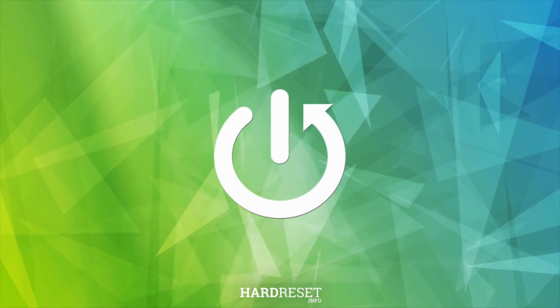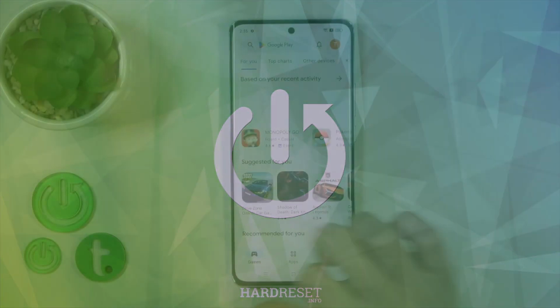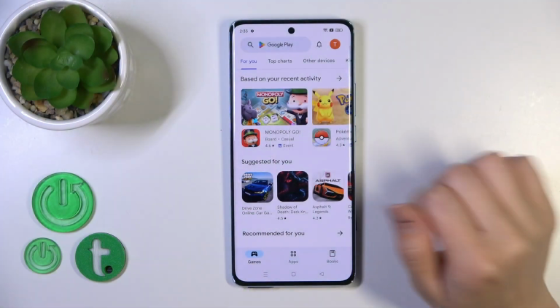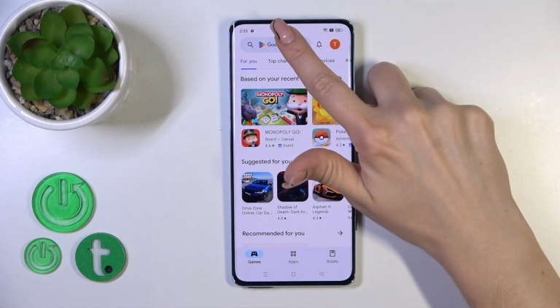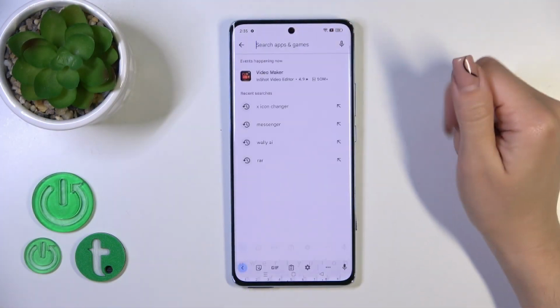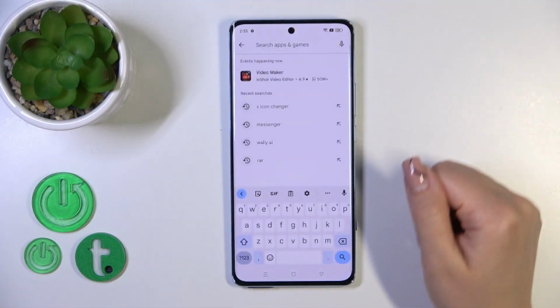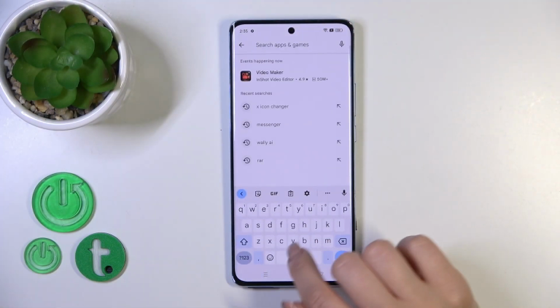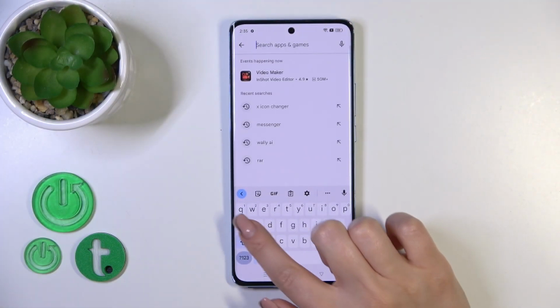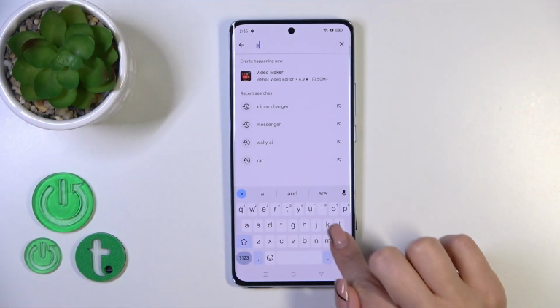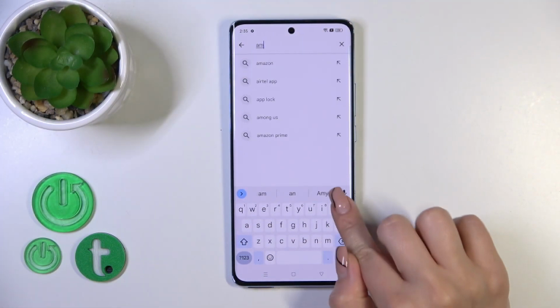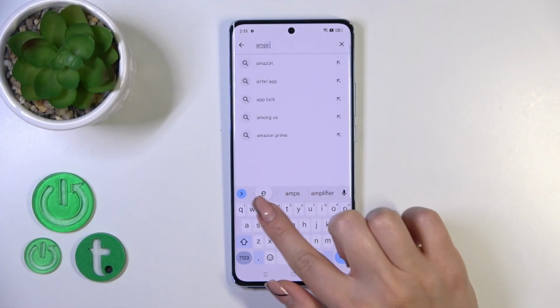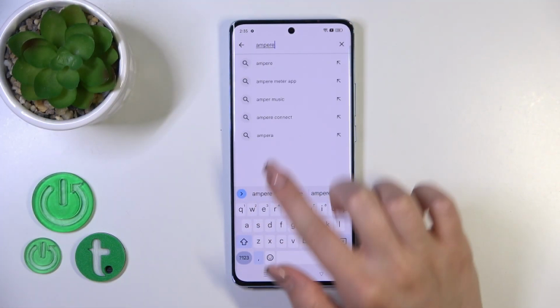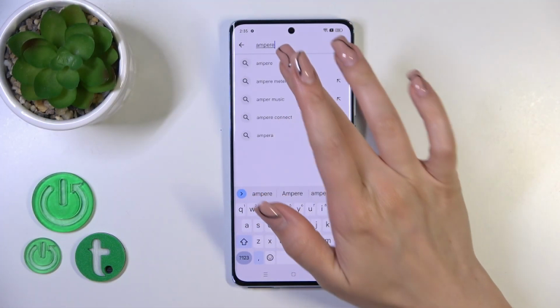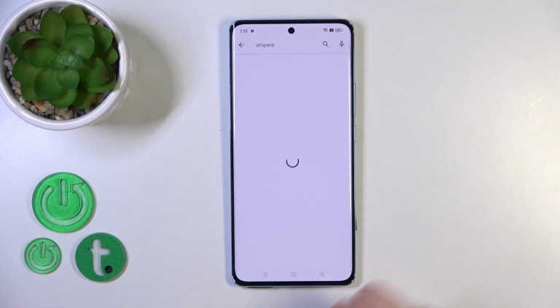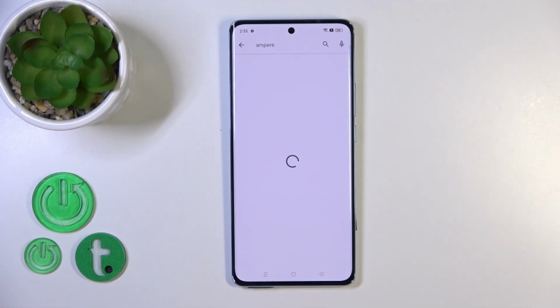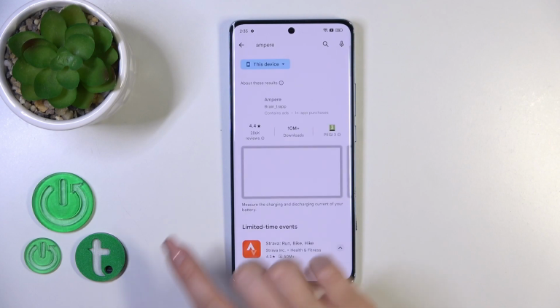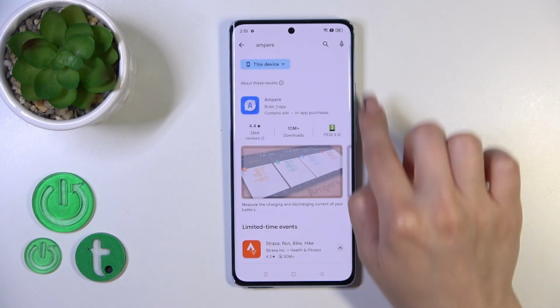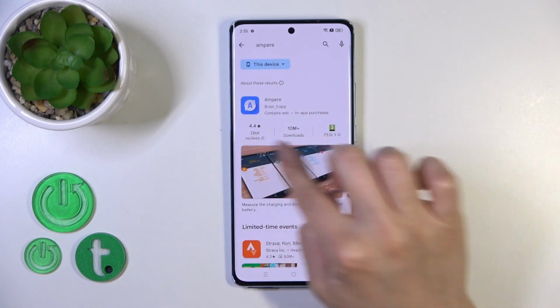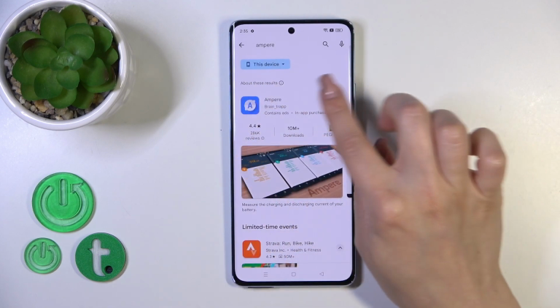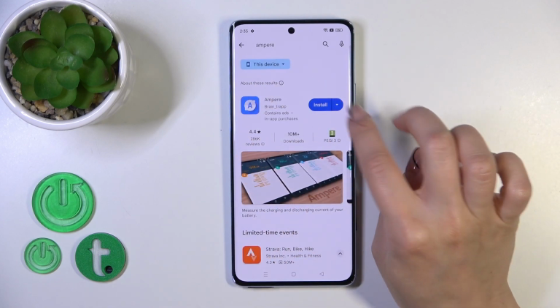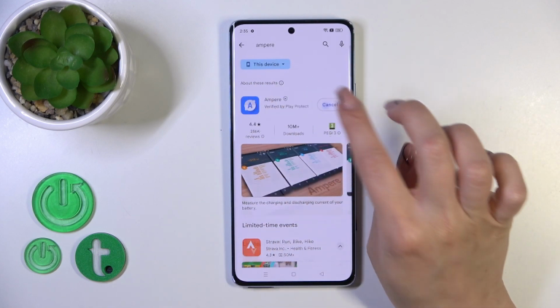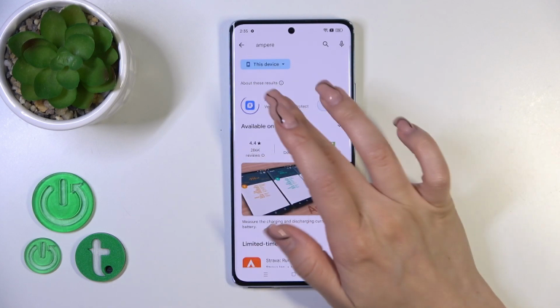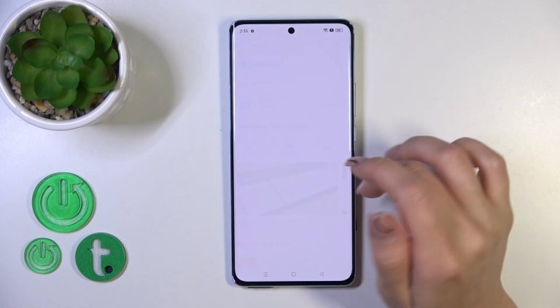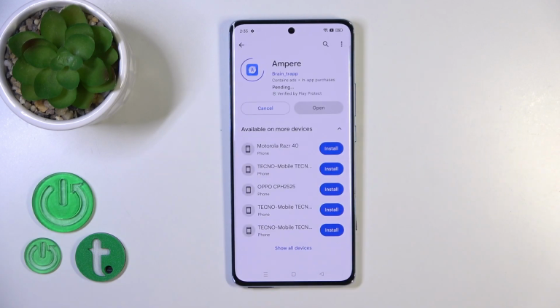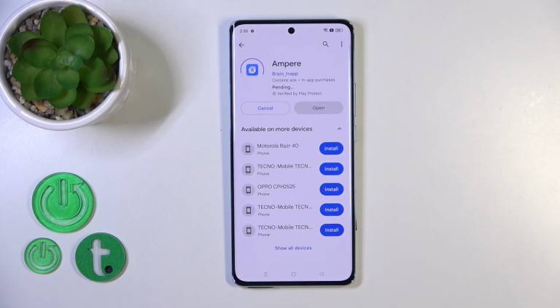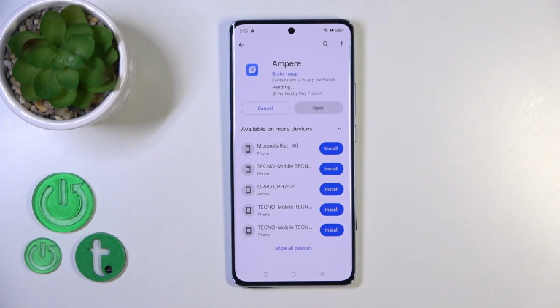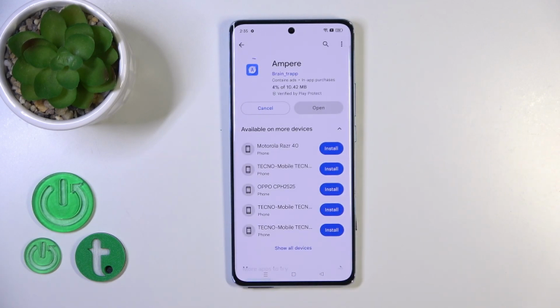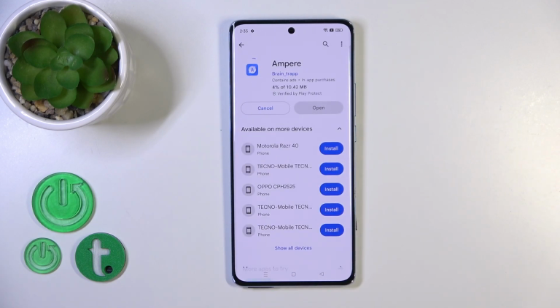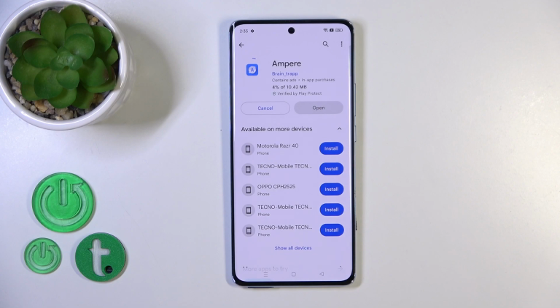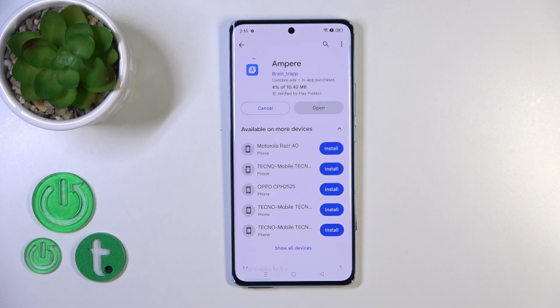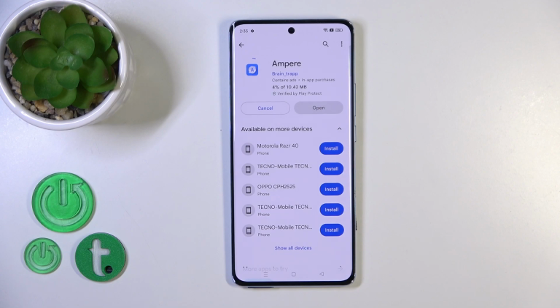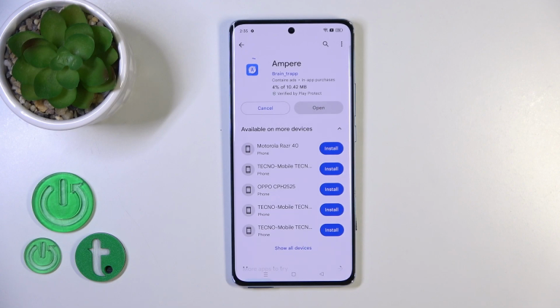So we should first open the Play Store app and in the search bar we should enter Ampere. We should get this first application, so tap the install button and wait a couple of seconds.